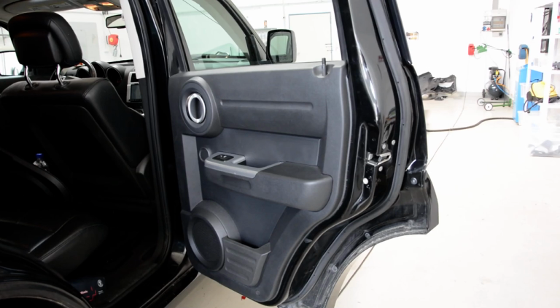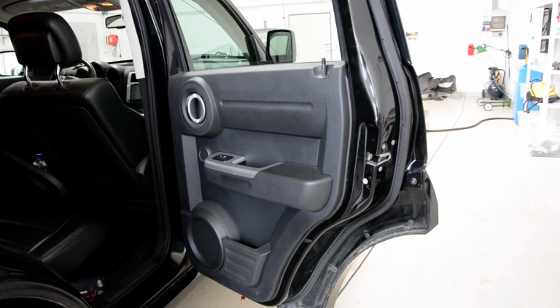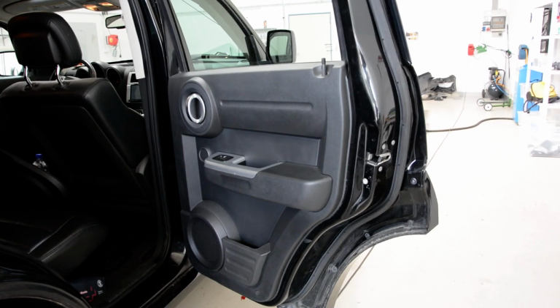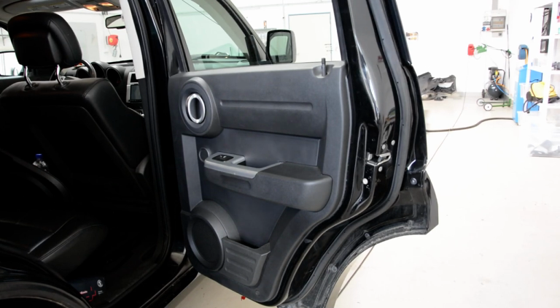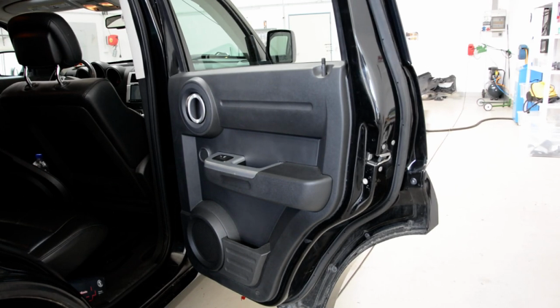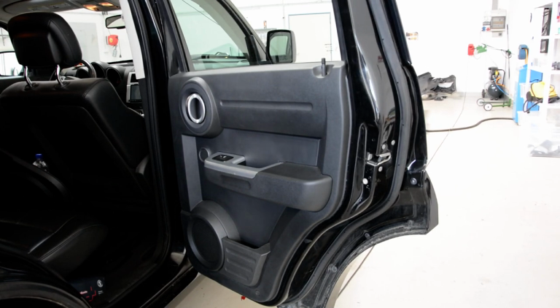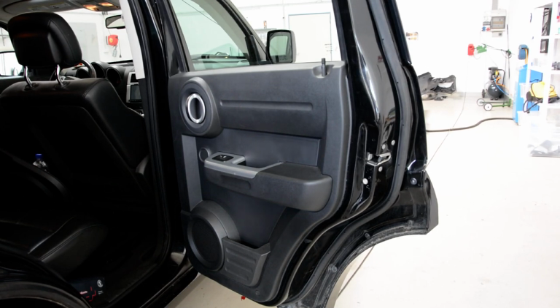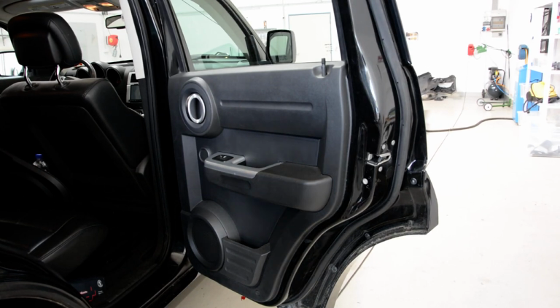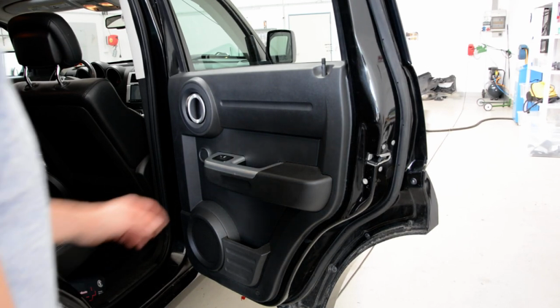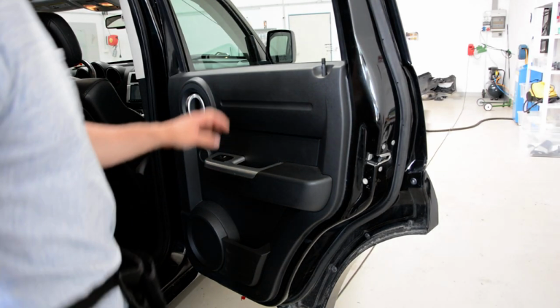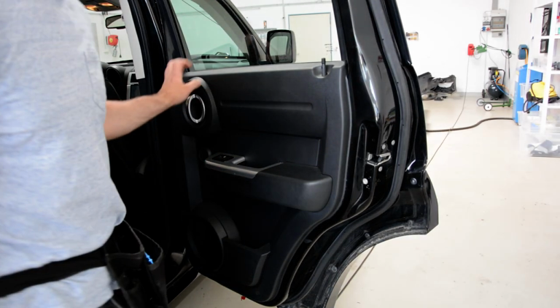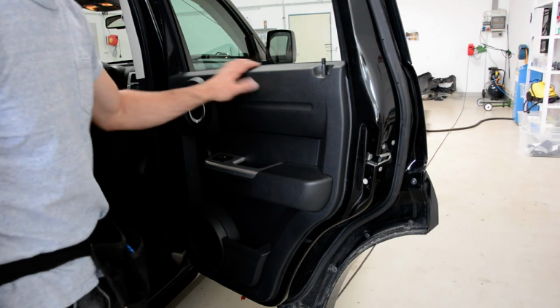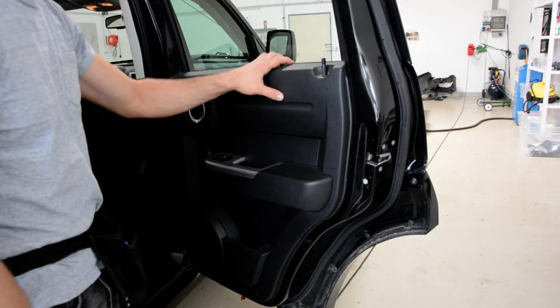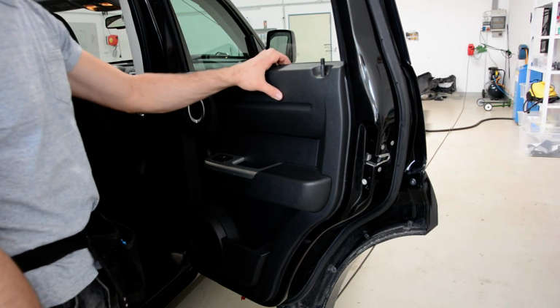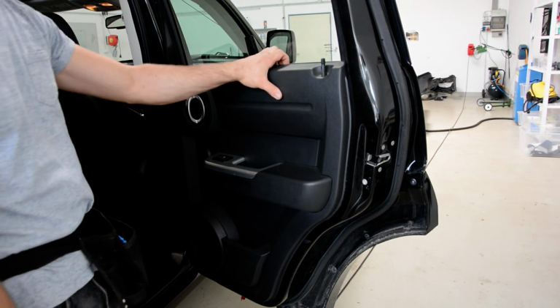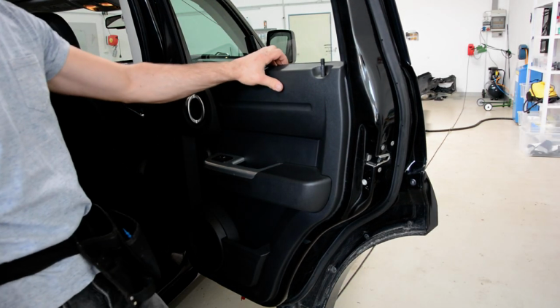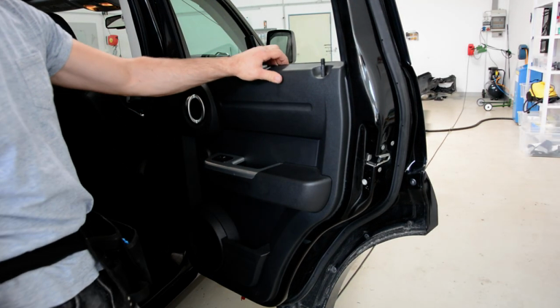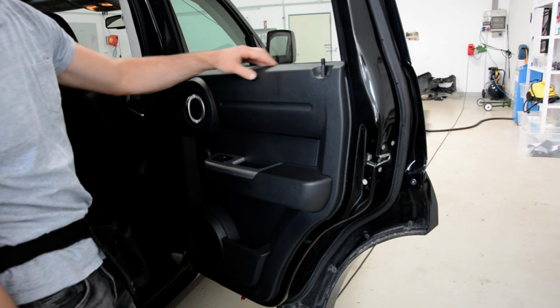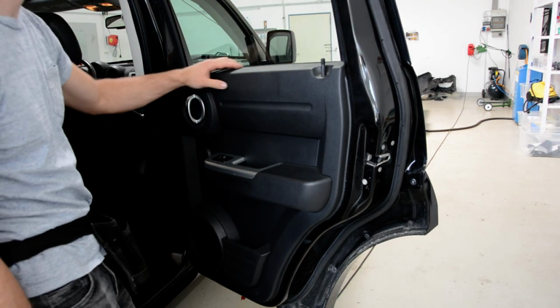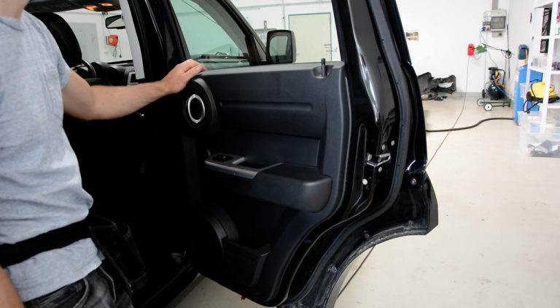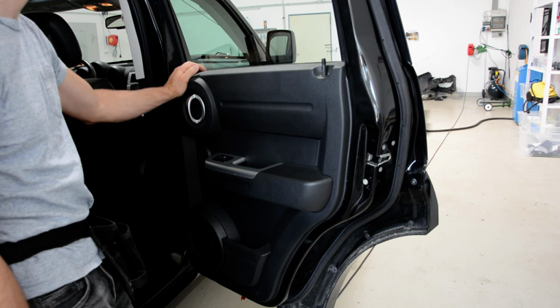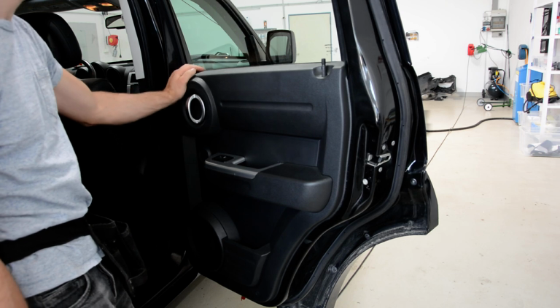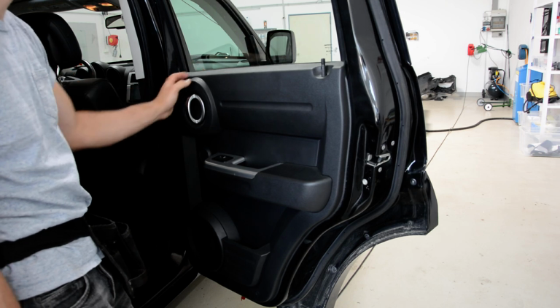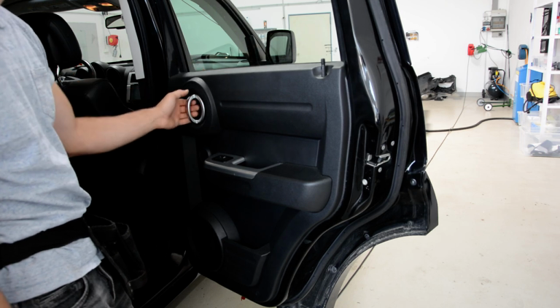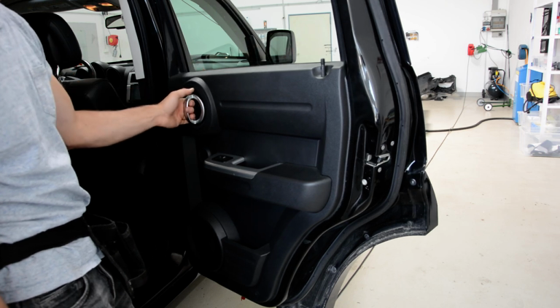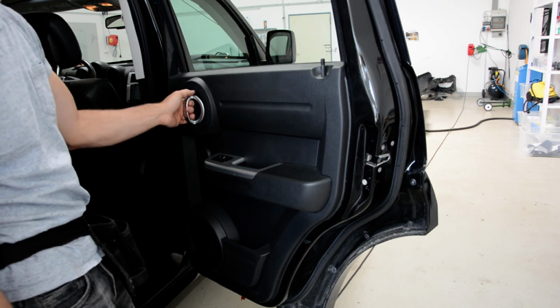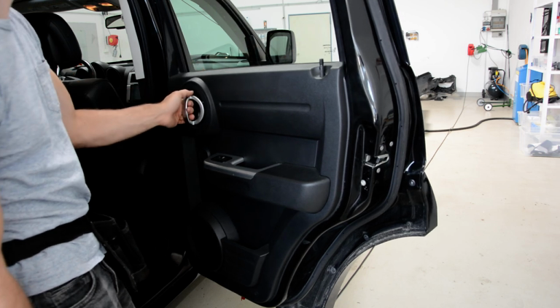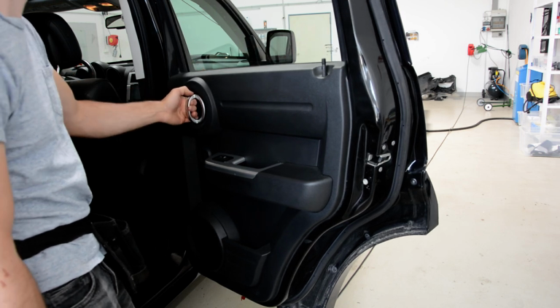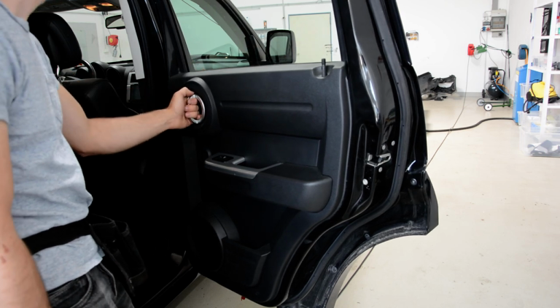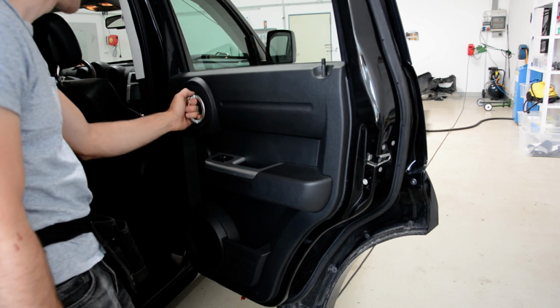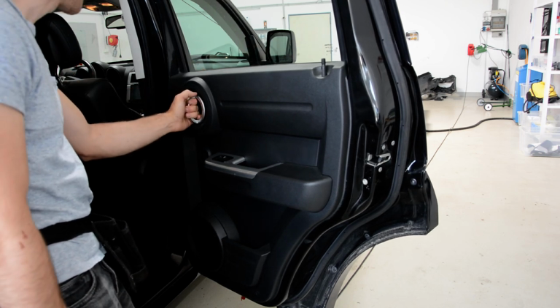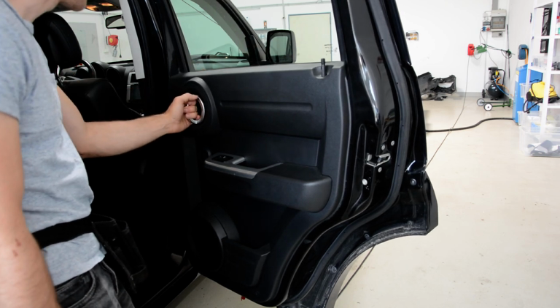Hello everyone. In this video I'll show you how to remove the rear door panel. This is a Dodge Nitro from 2010 I think.